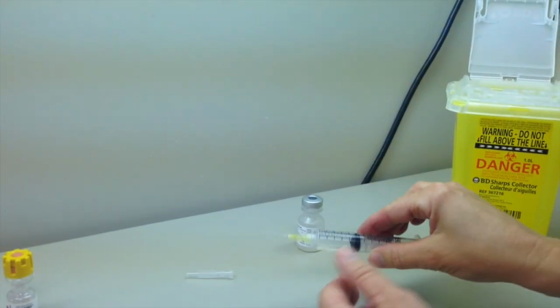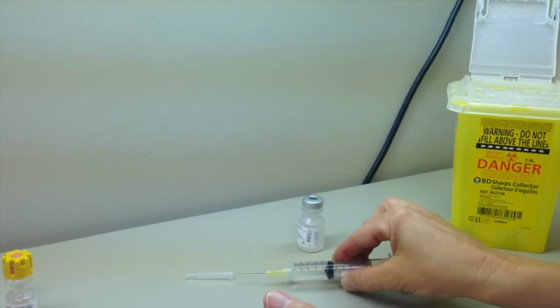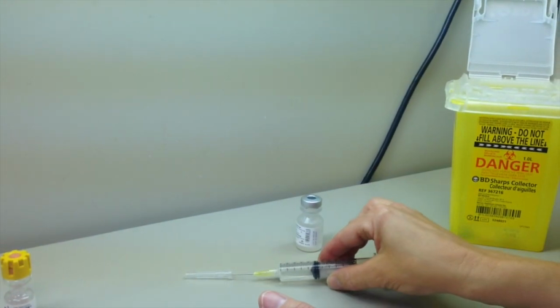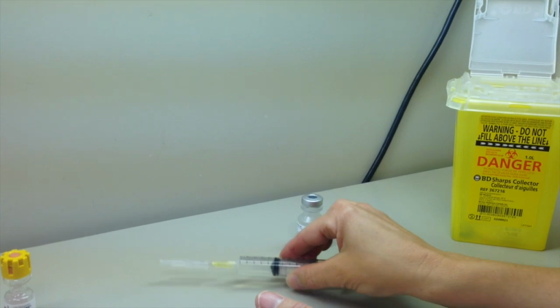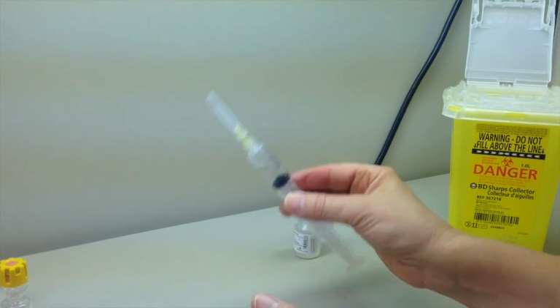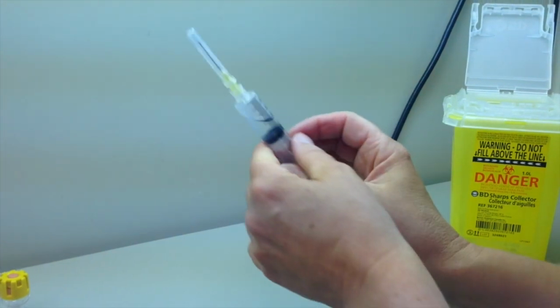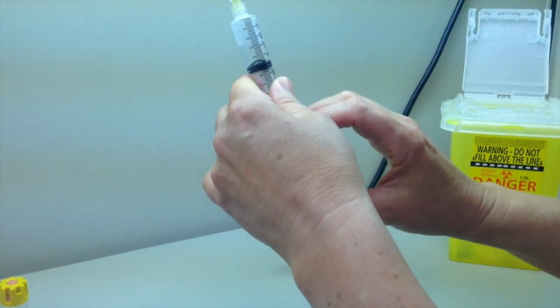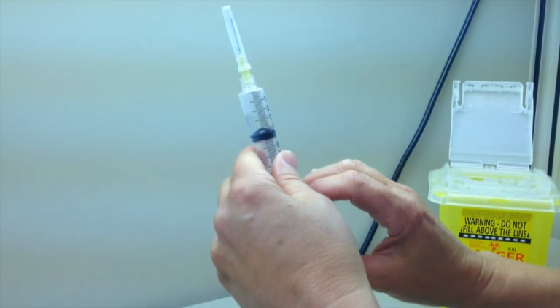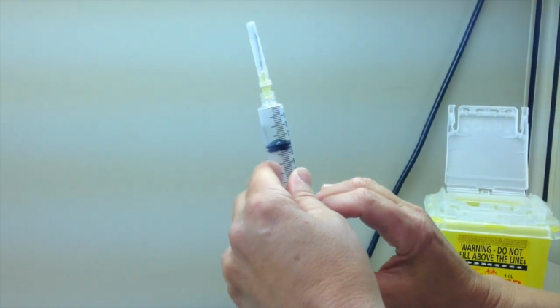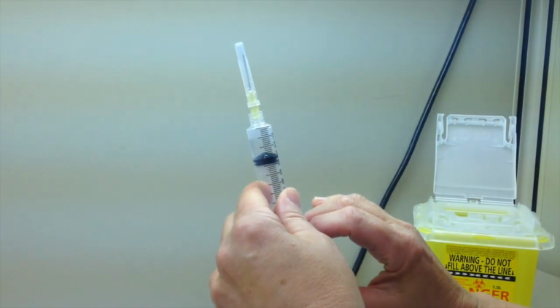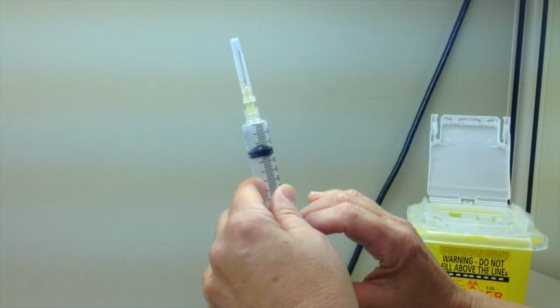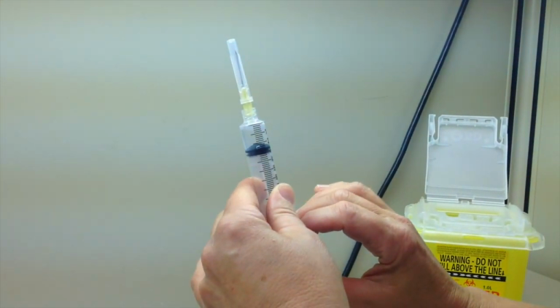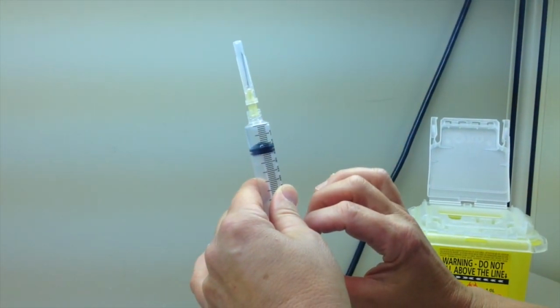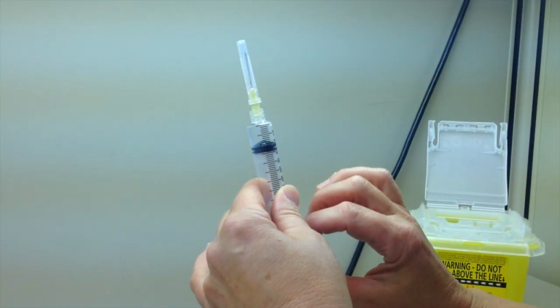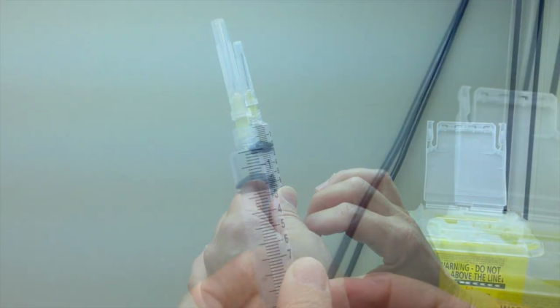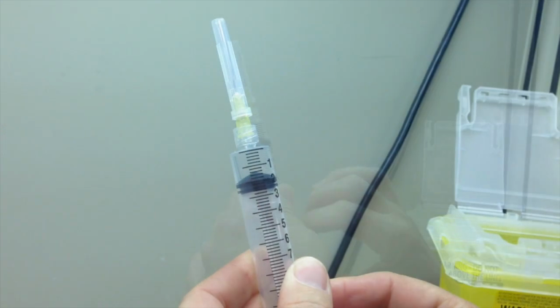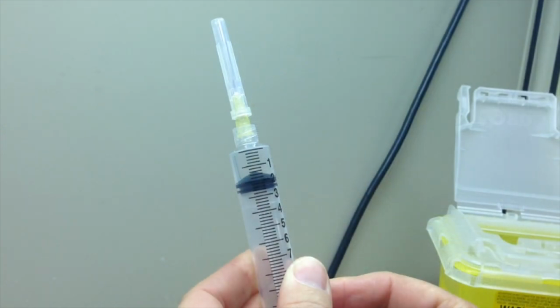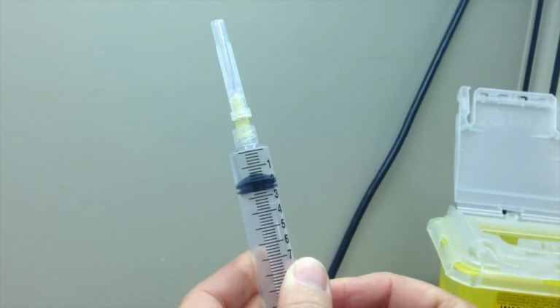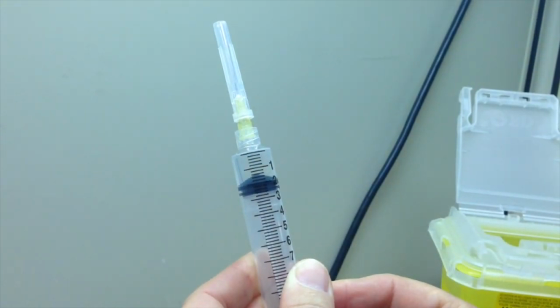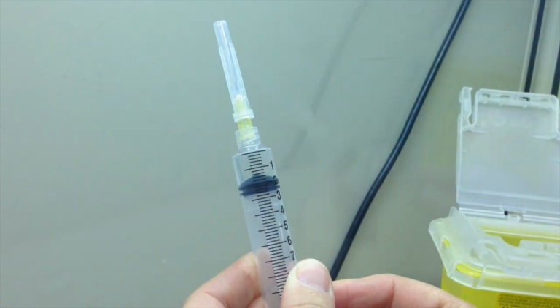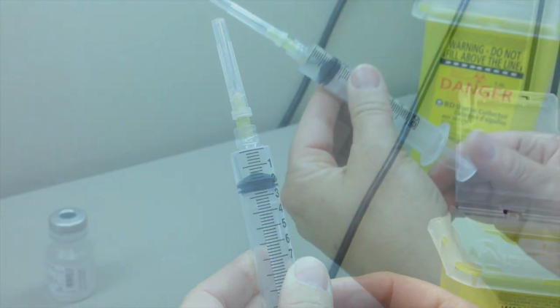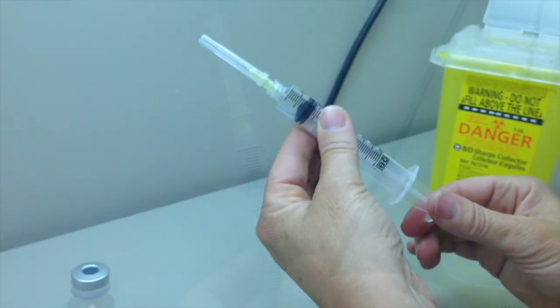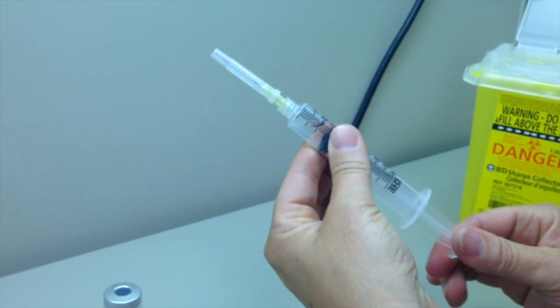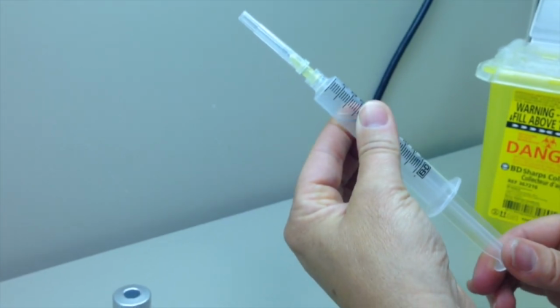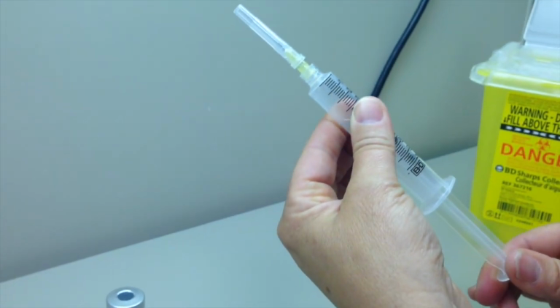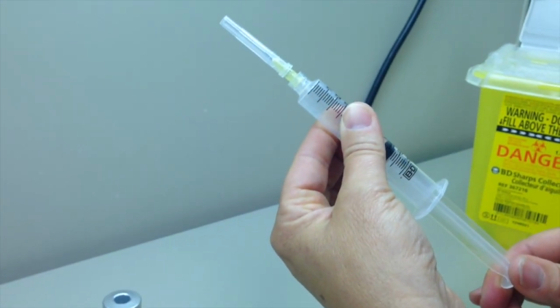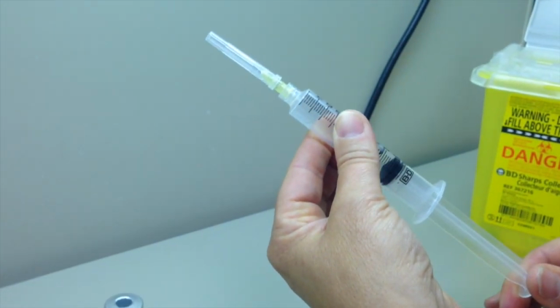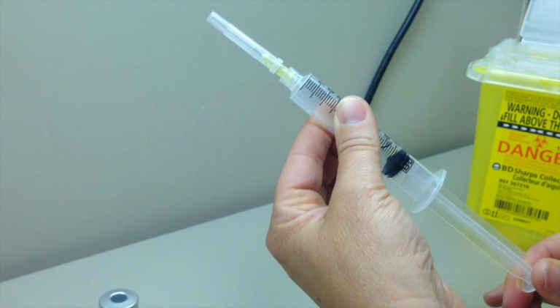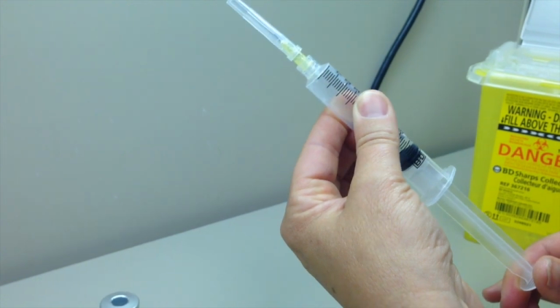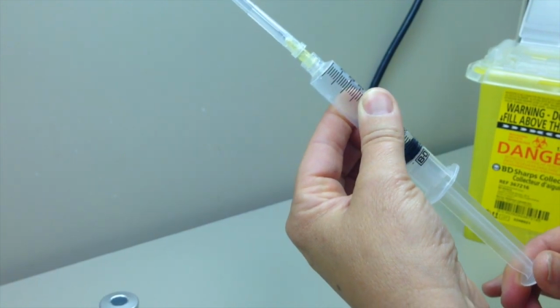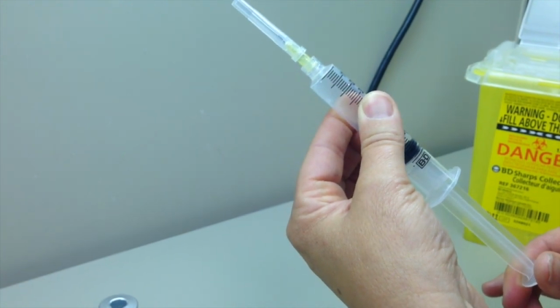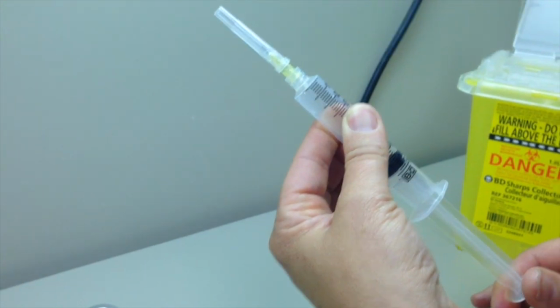Recap safely to avoid the needle being exposed to the air while measuring the exact dose of medication in the syringe. Depending on the information provided by the pharmacy on the final volume in the syringe, add air into the syringe.